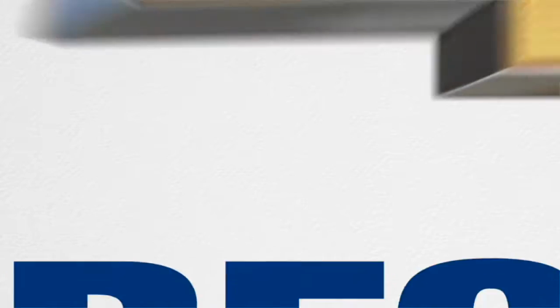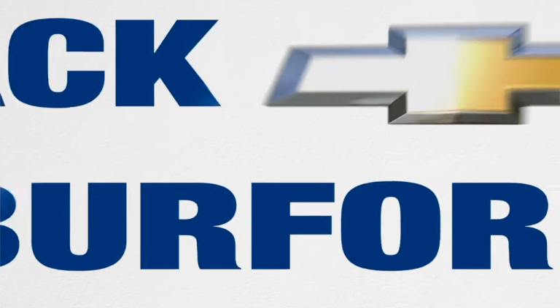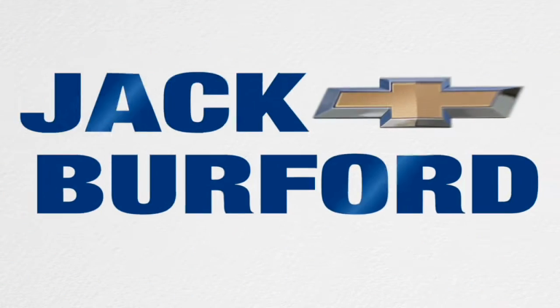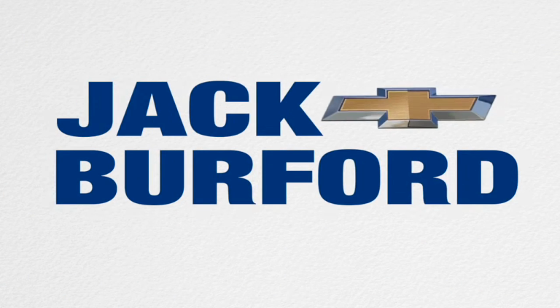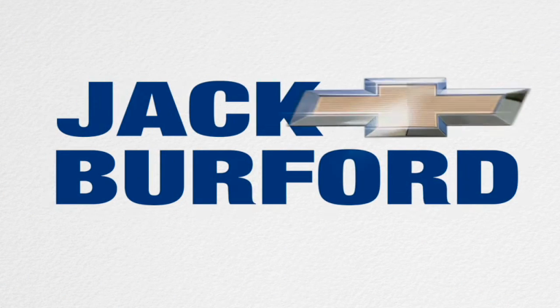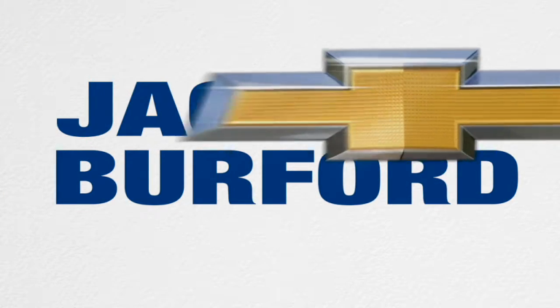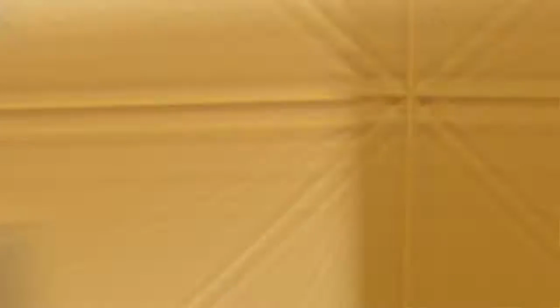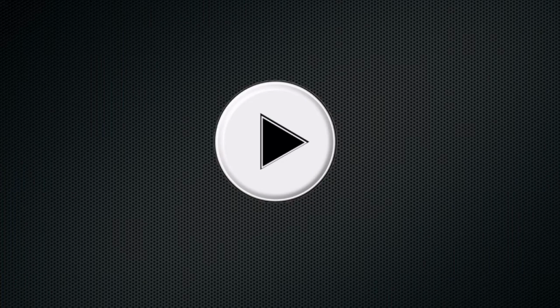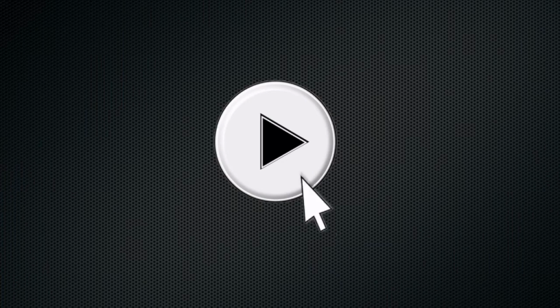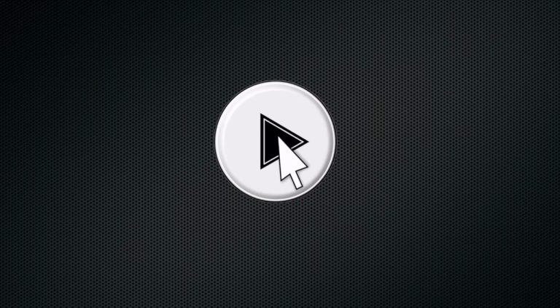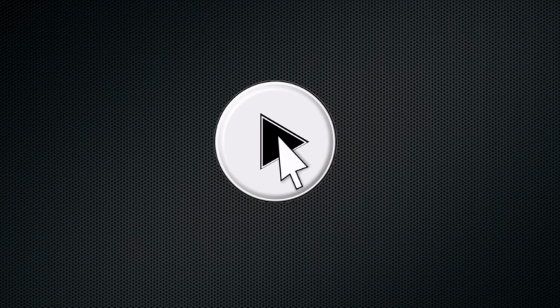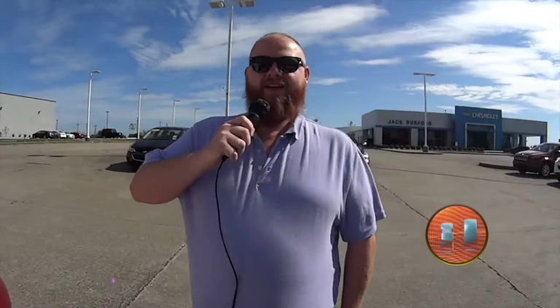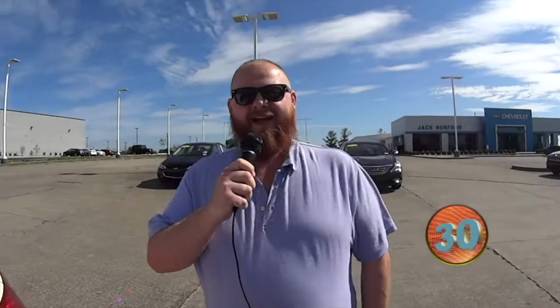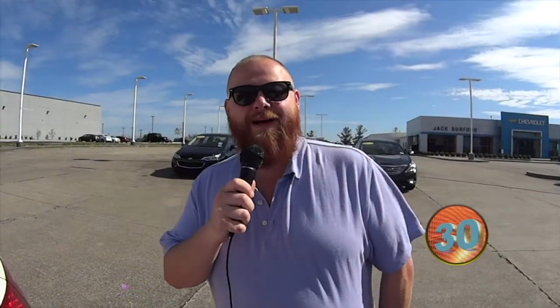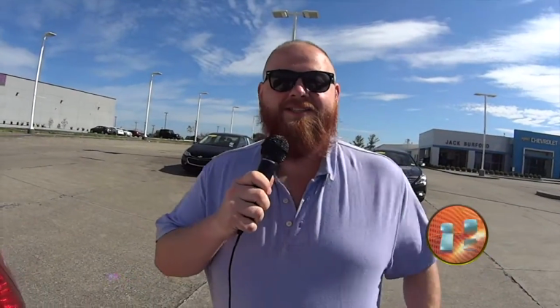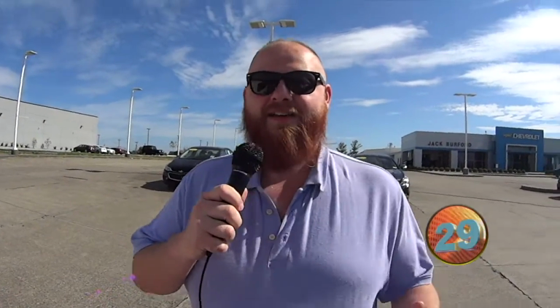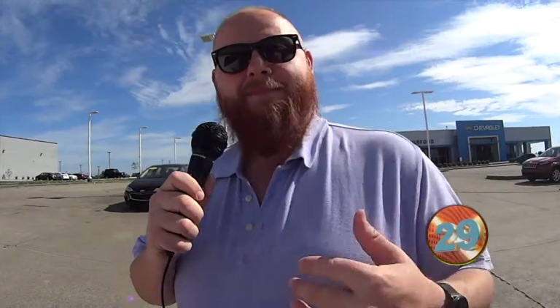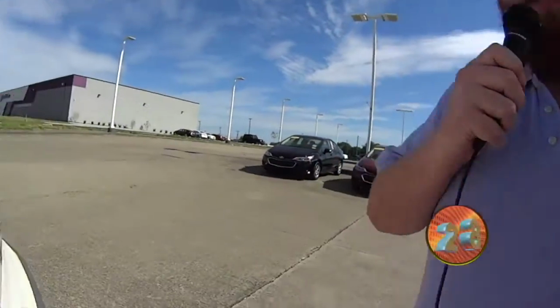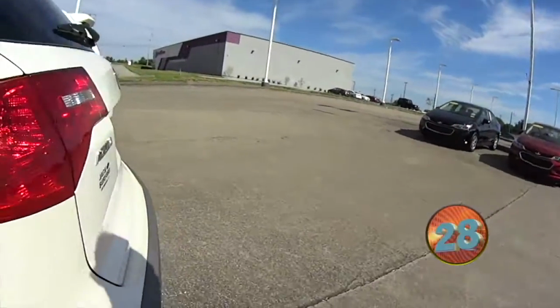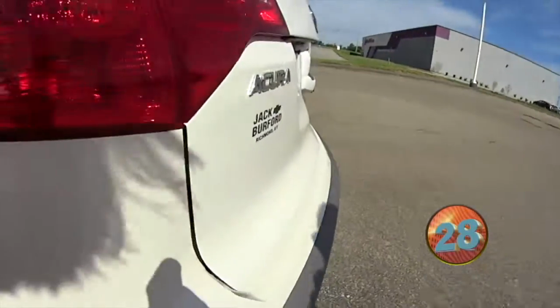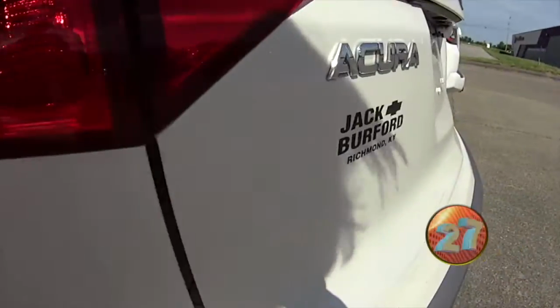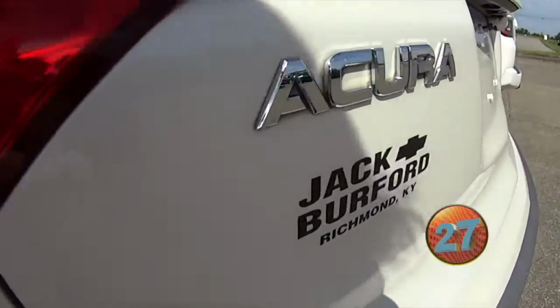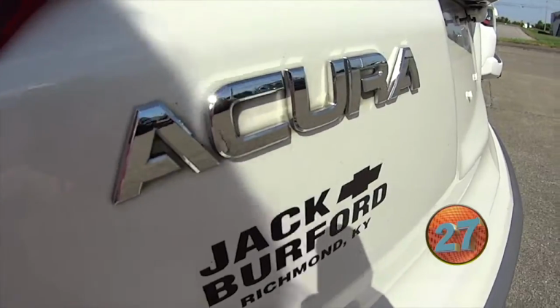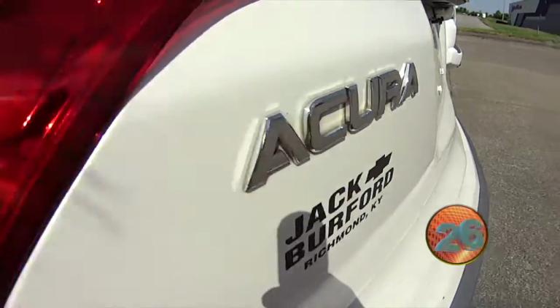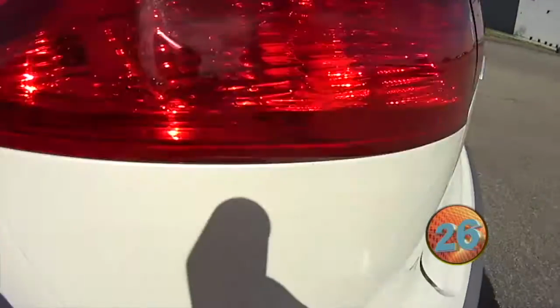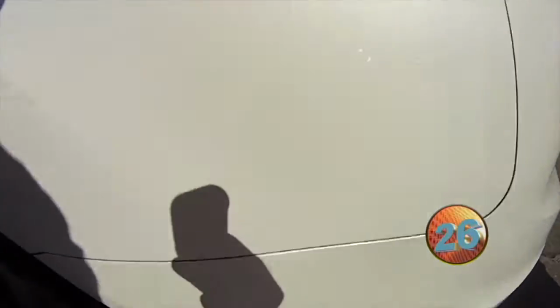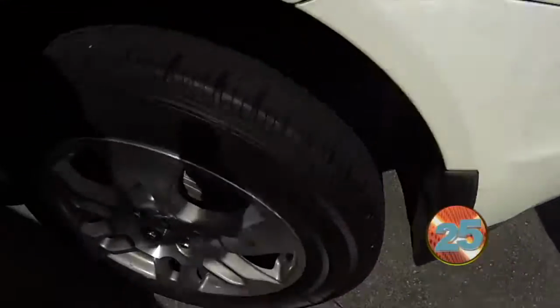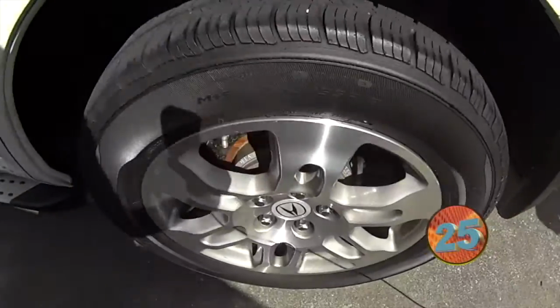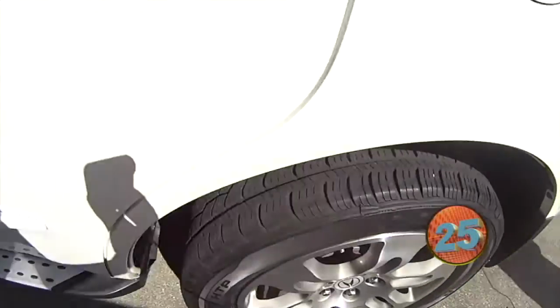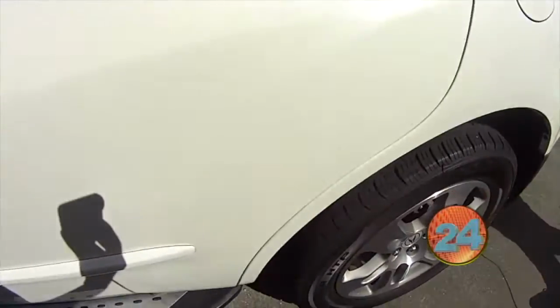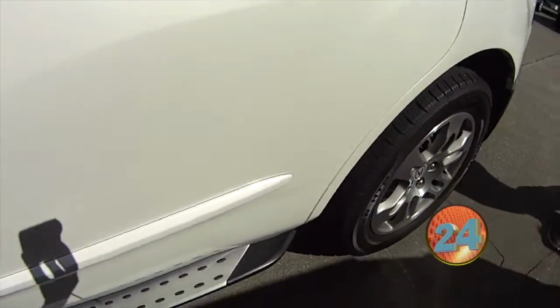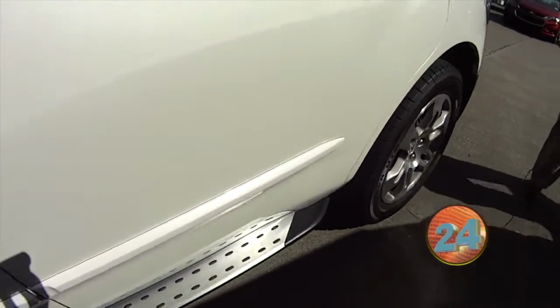Welcome to the Jack Burford Chevy 30-second walk-around. Hey everybody, this is JJ from Jack Burford Chevrolet. We're going to do a 30-second walk-around on this Acura MDX — it's the SUV four-wheel drive.